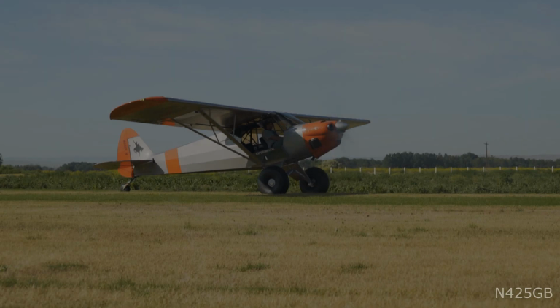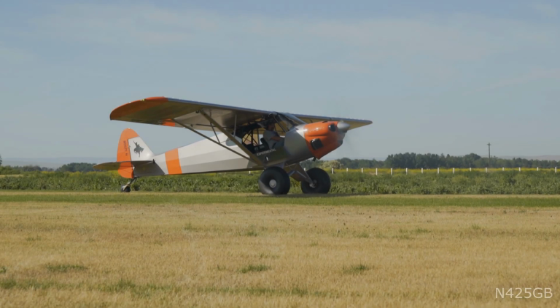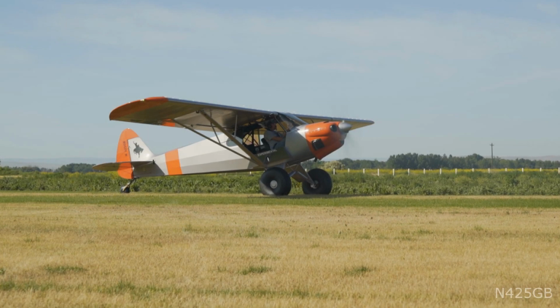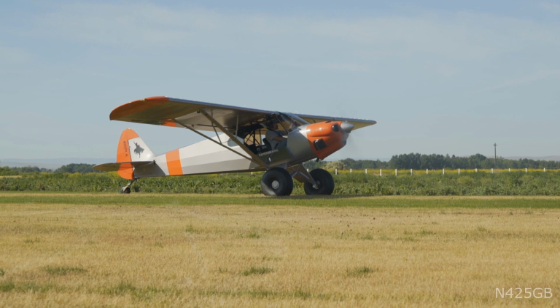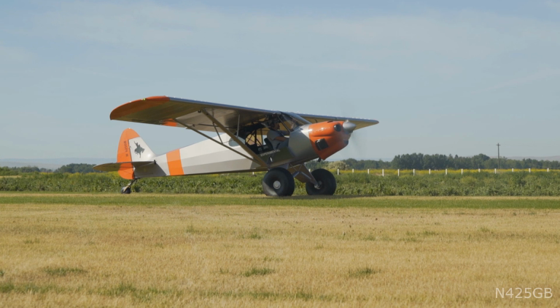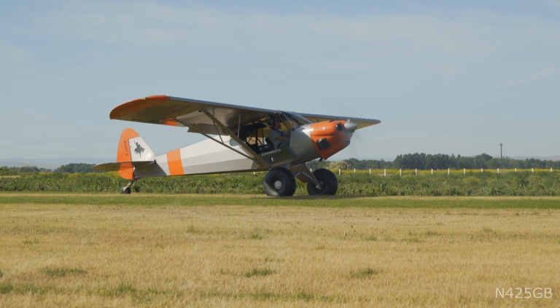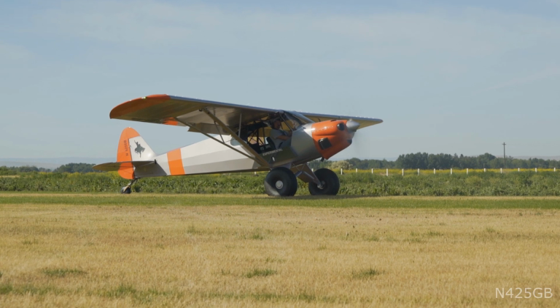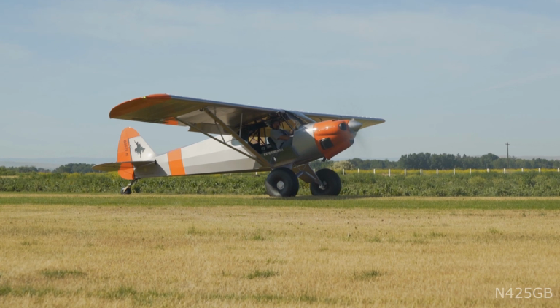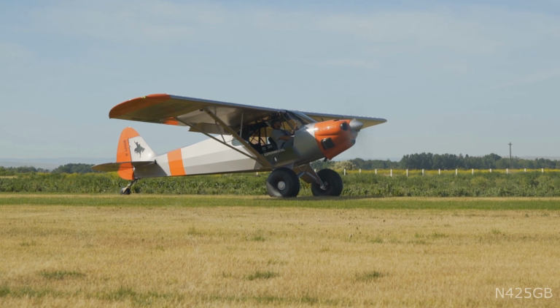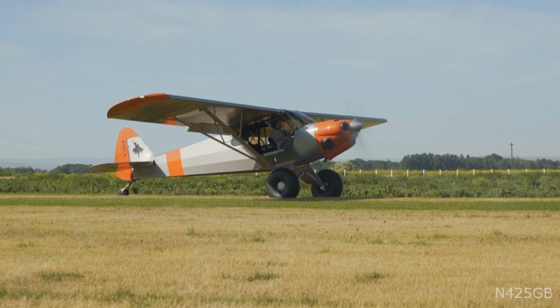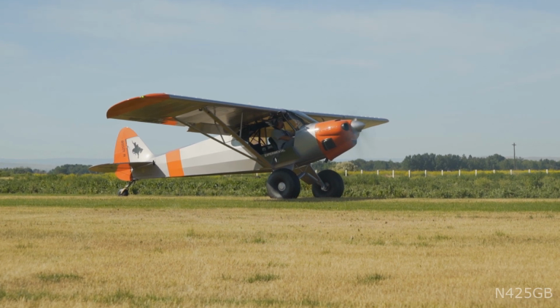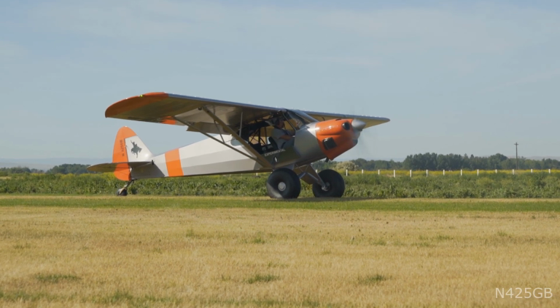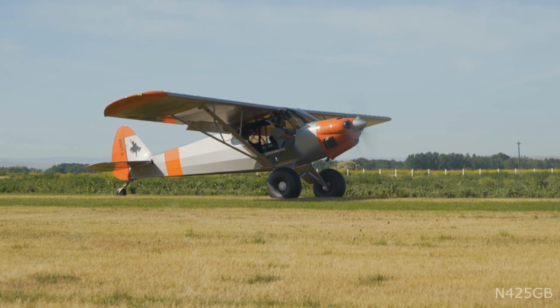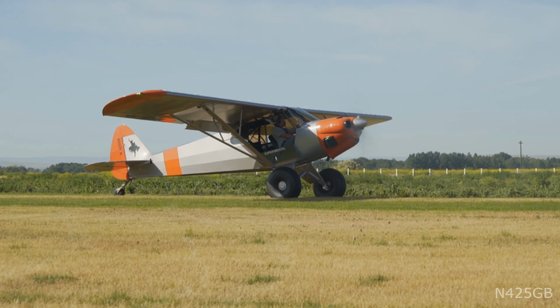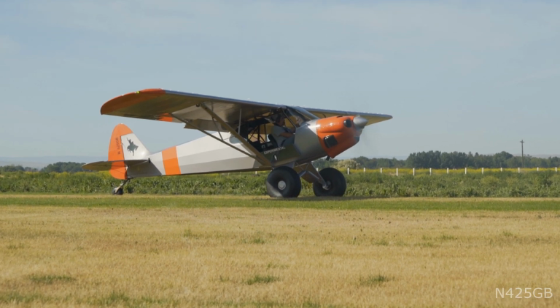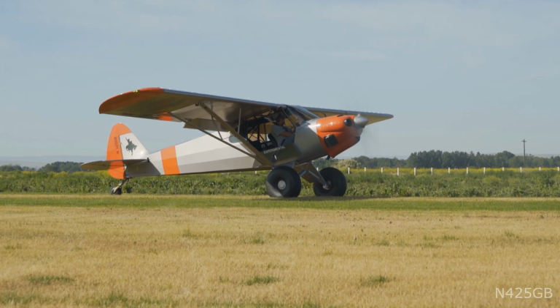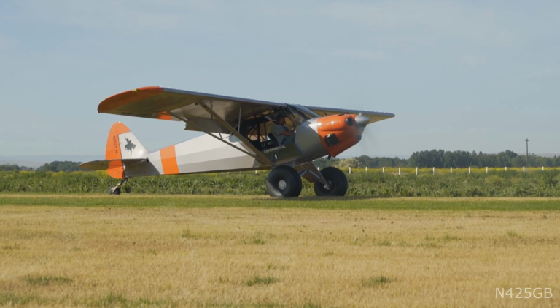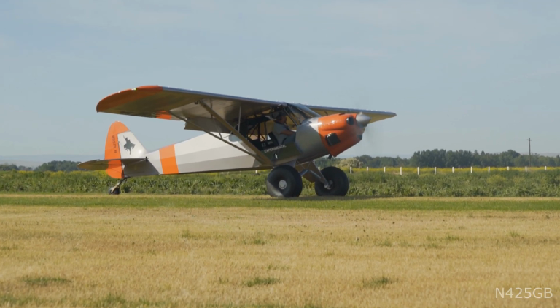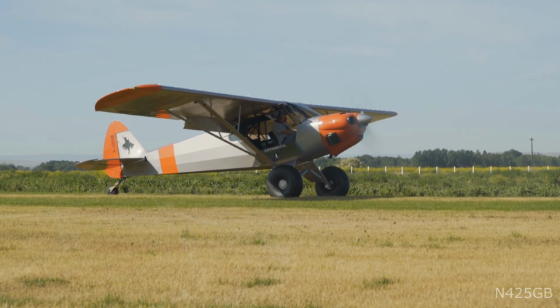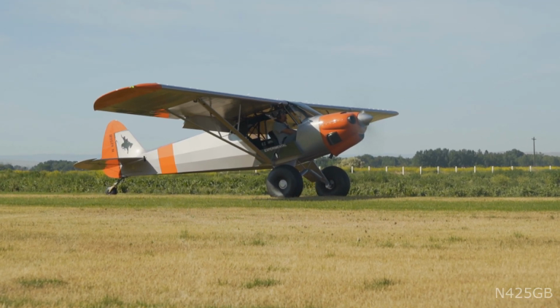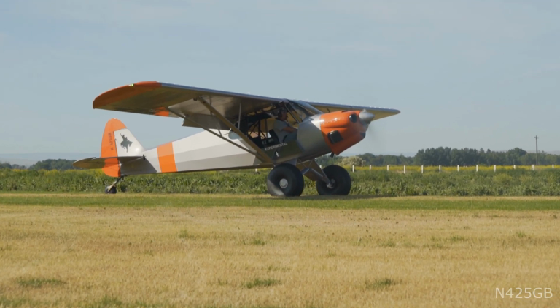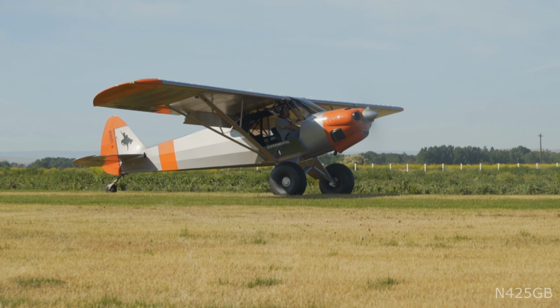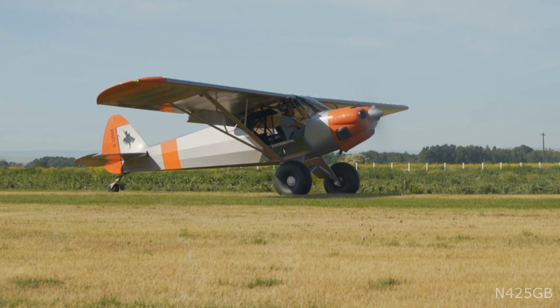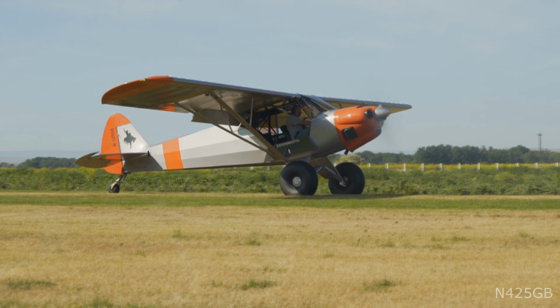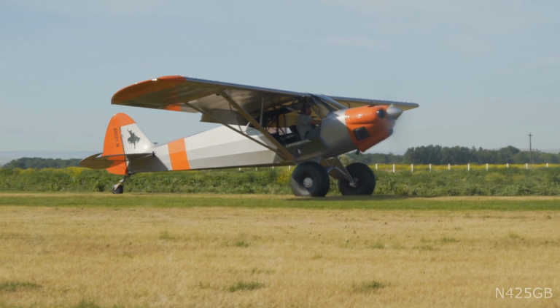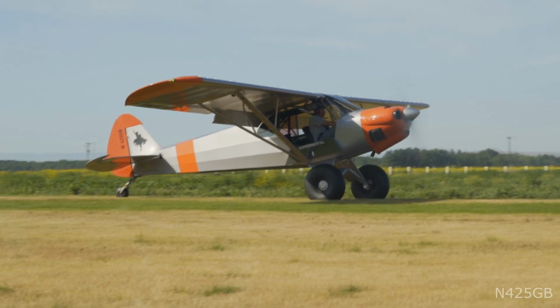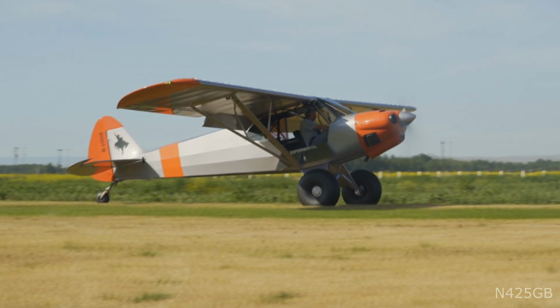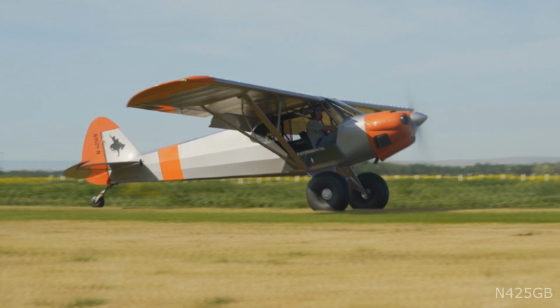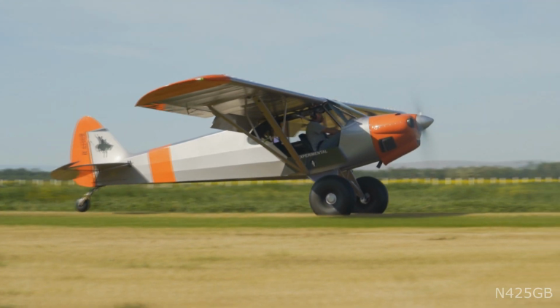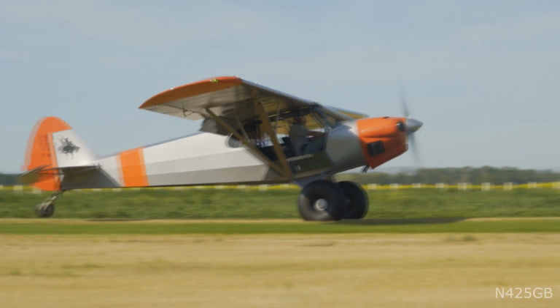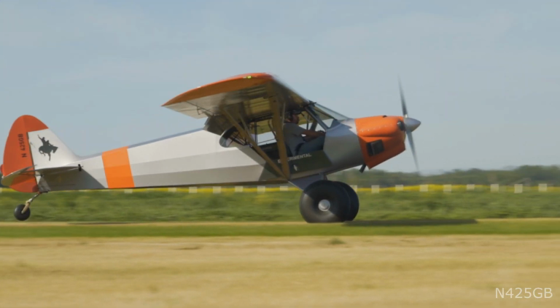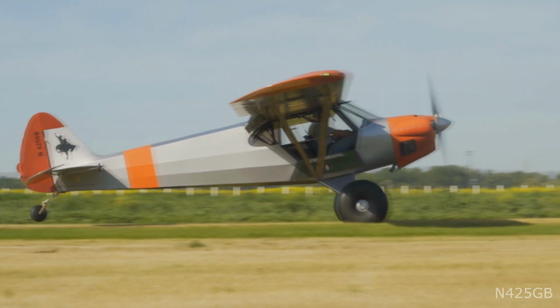Long-range 44 gallon fuel tanks provide up to eight hours of fuel in economy cruise, and at around five gallons per hour the airplane has a range of well over 800 miles.